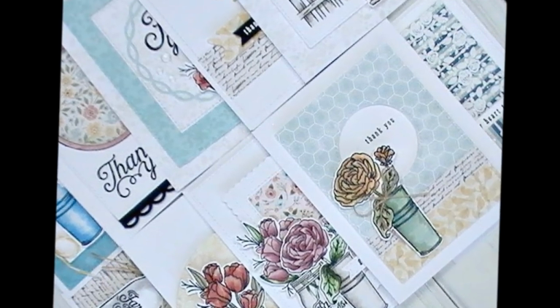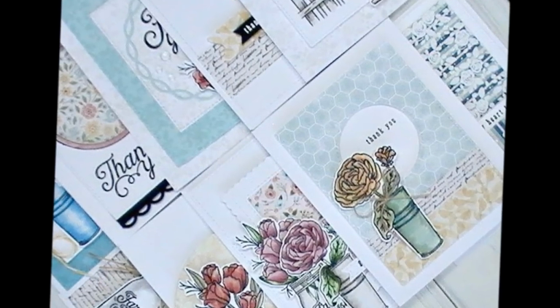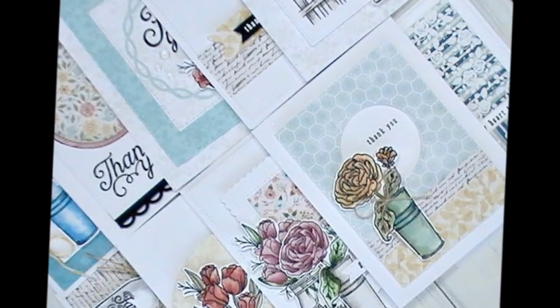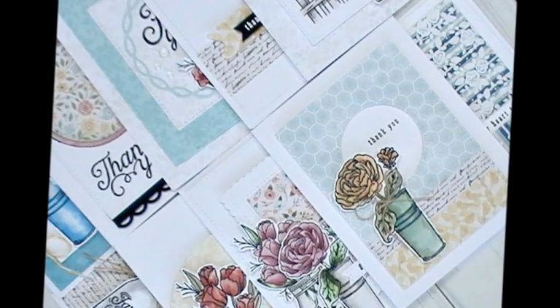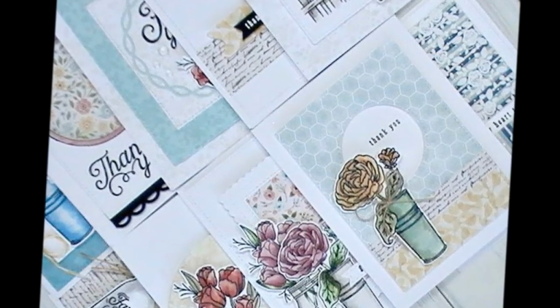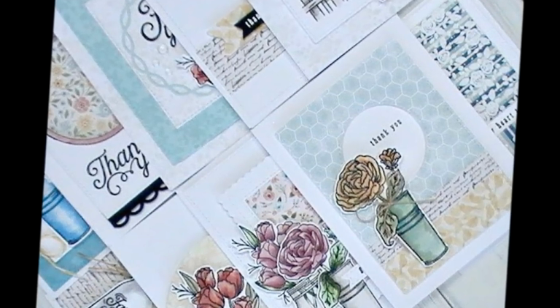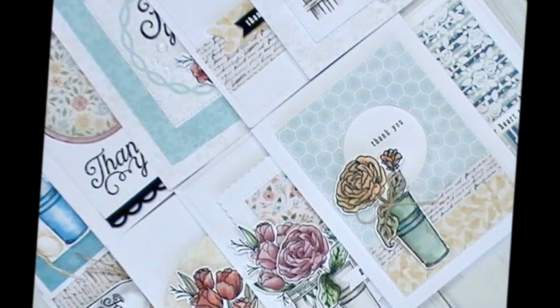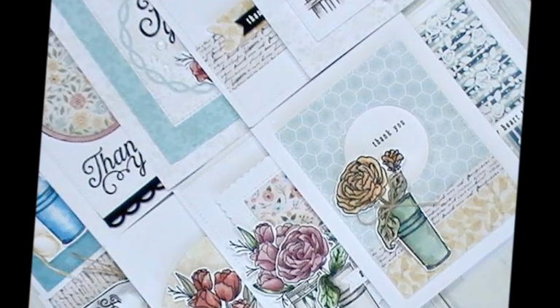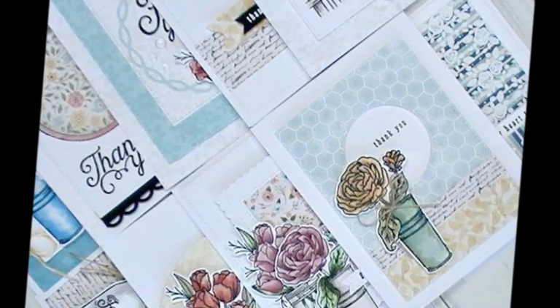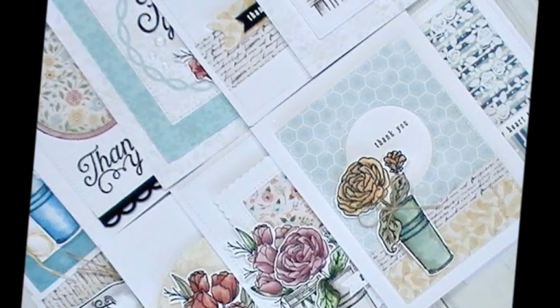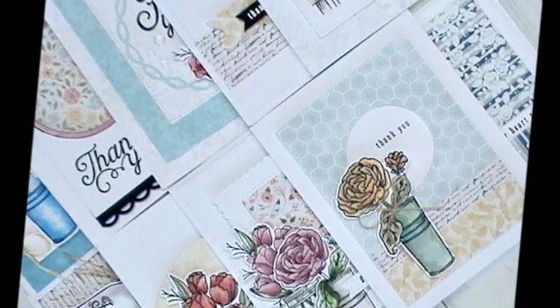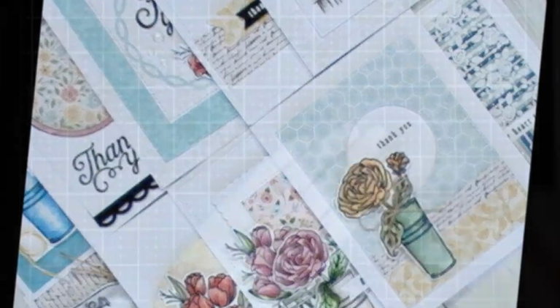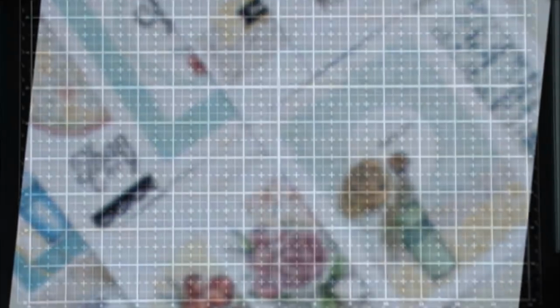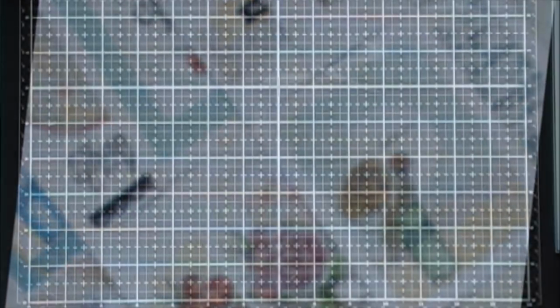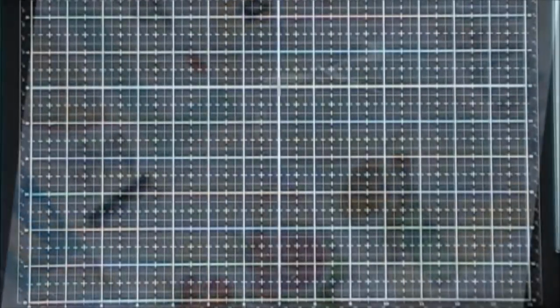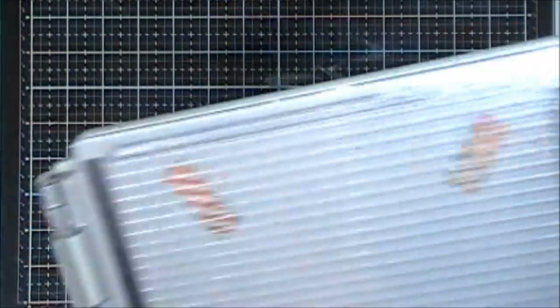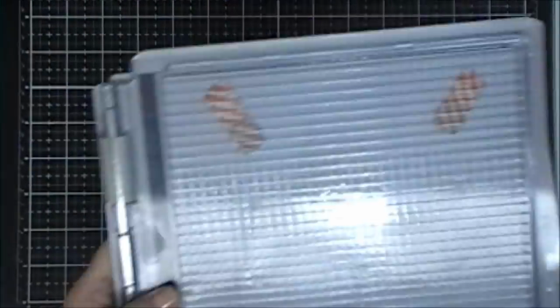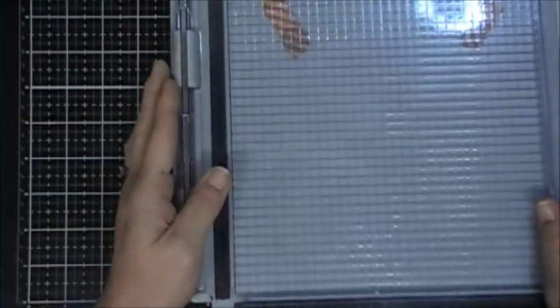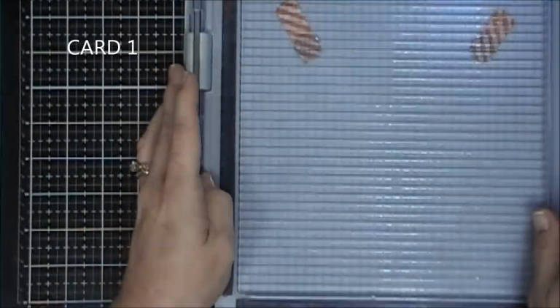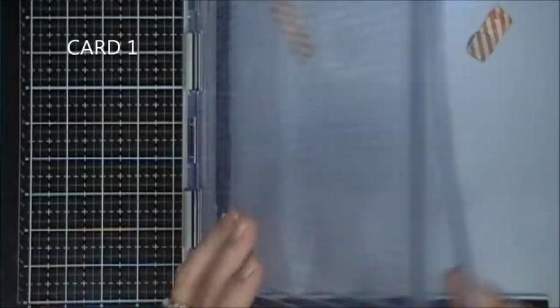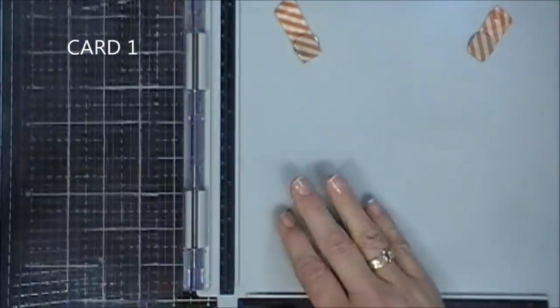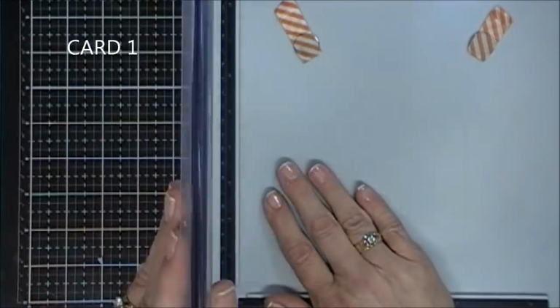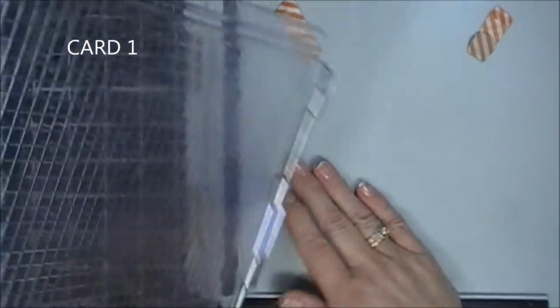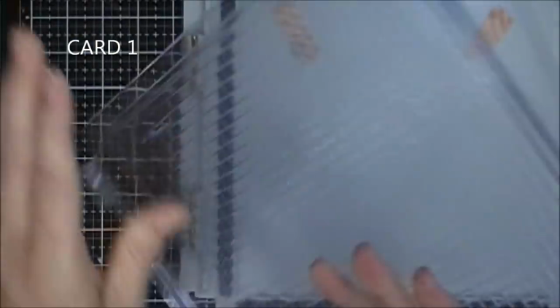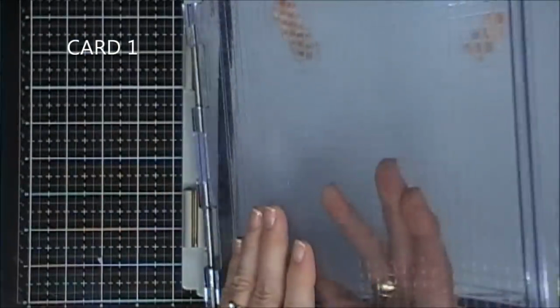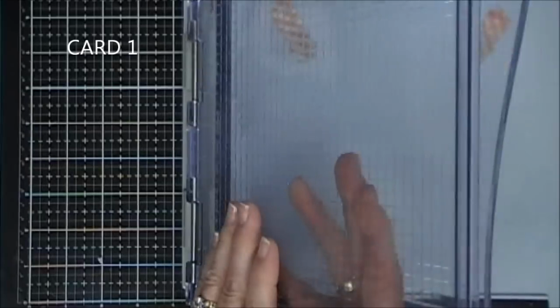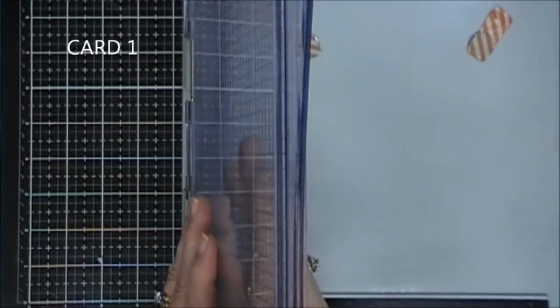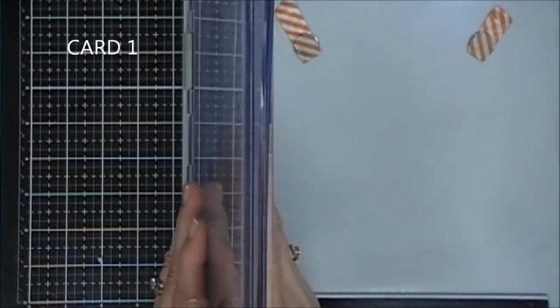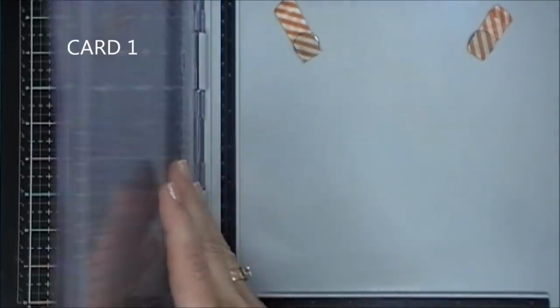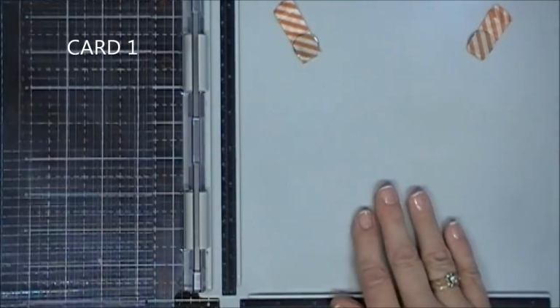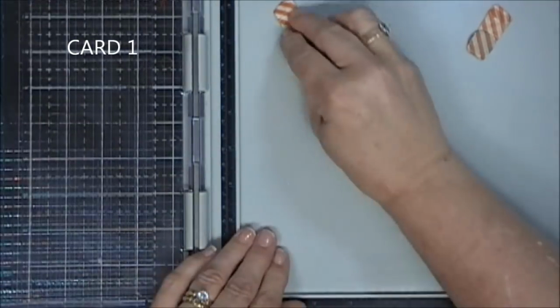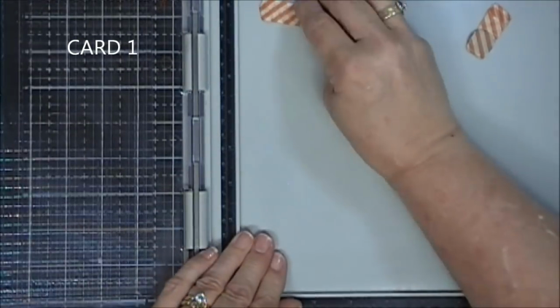Hello everyone! I hope you're having a fantastic day. Today I'm going to be doing 10 Cards 1 Kit with the Simon Says Stamp August 2018 Card Kit. So we're going to jump in and get started with our first card.